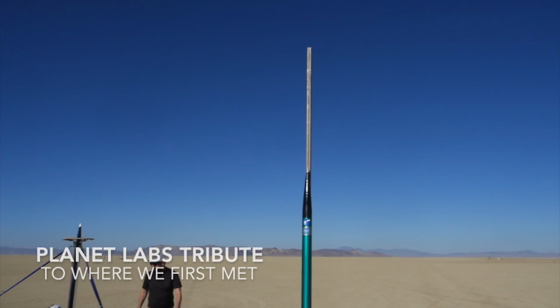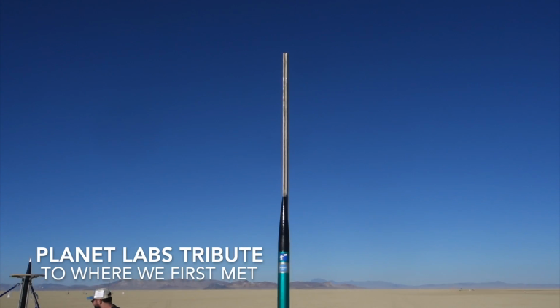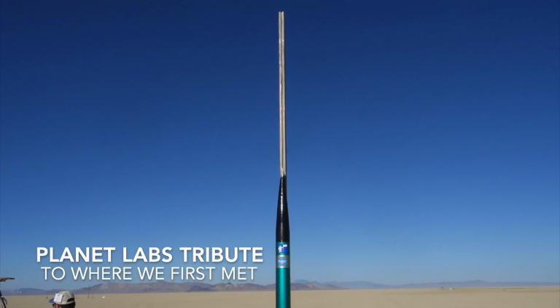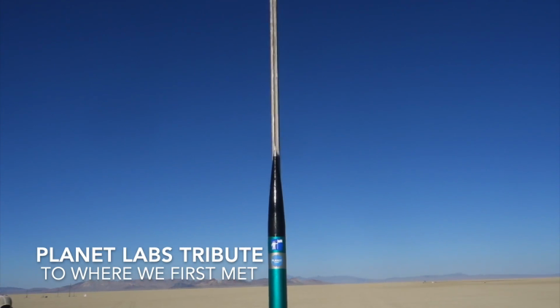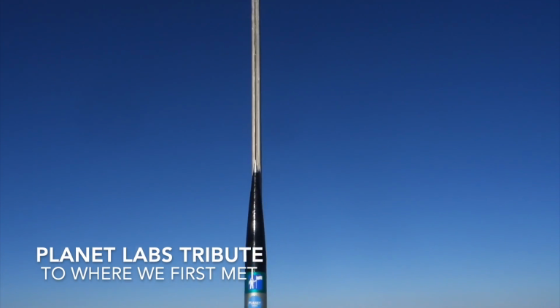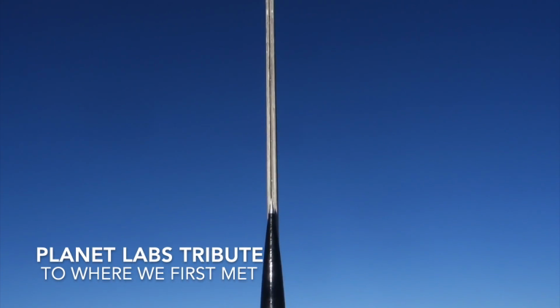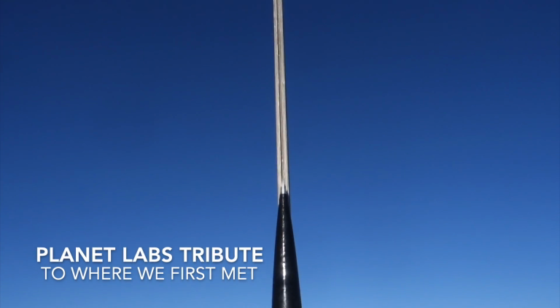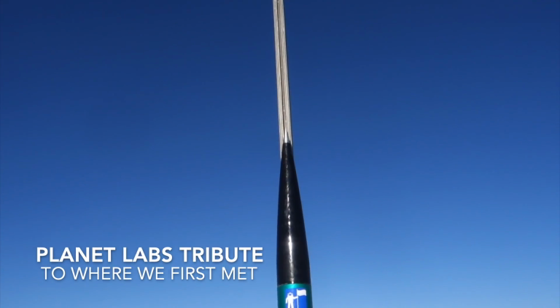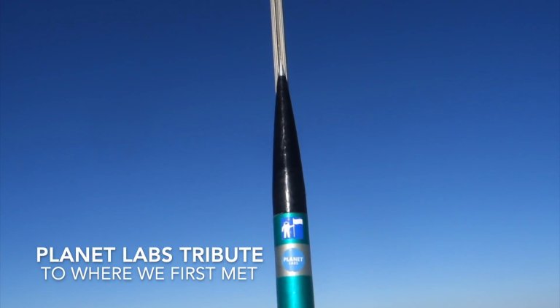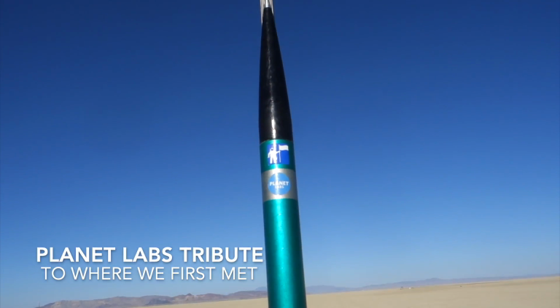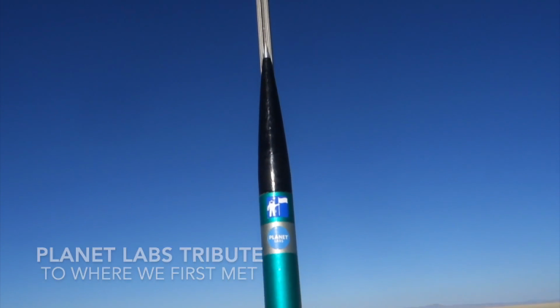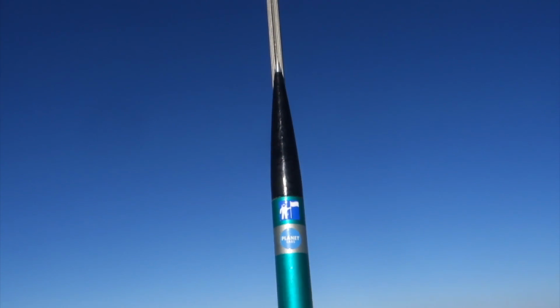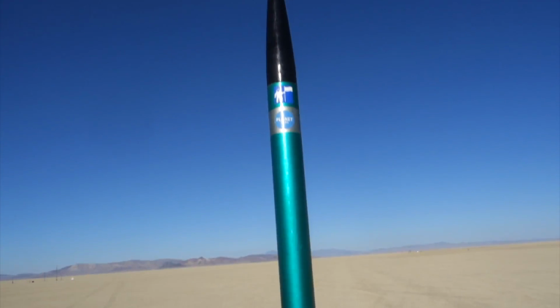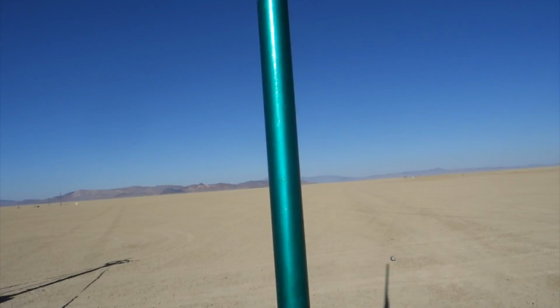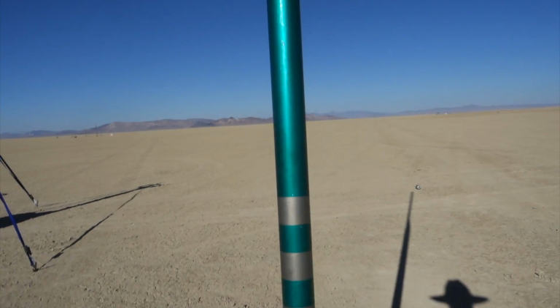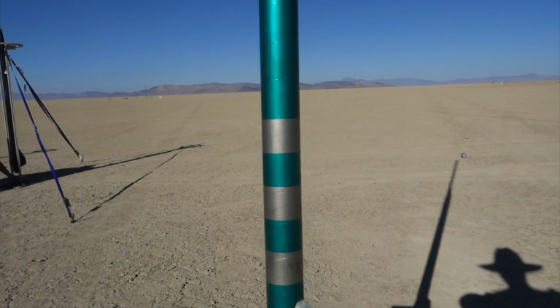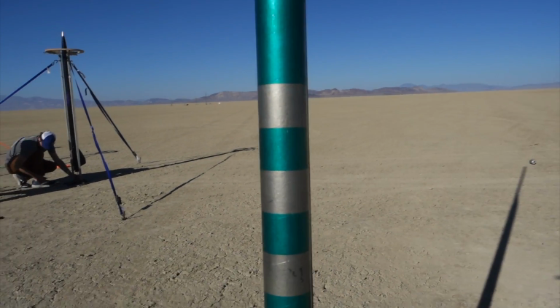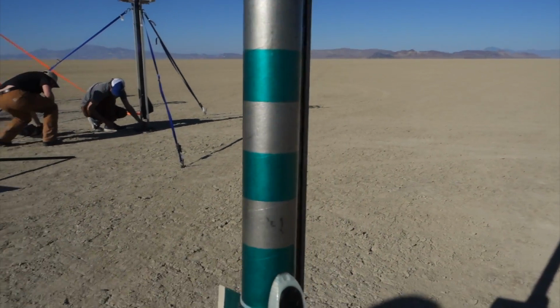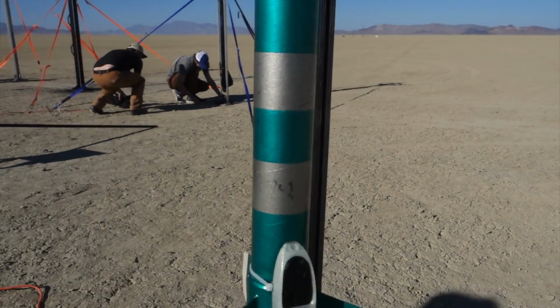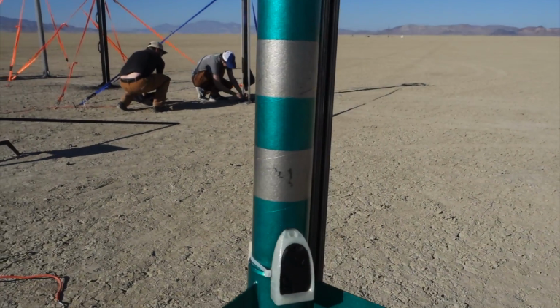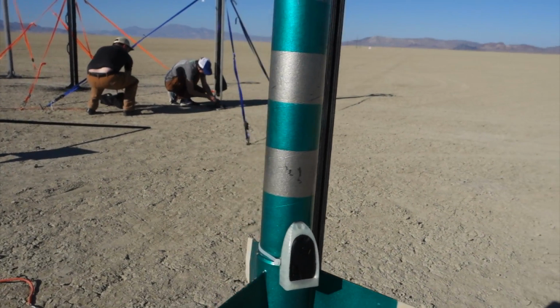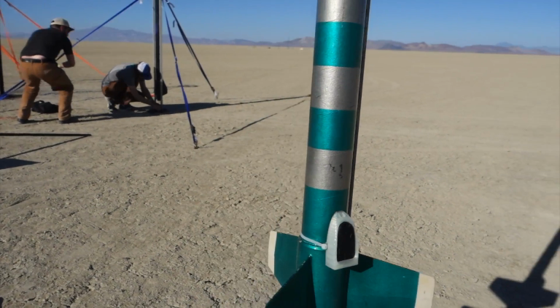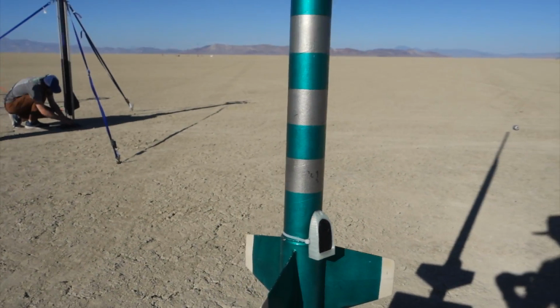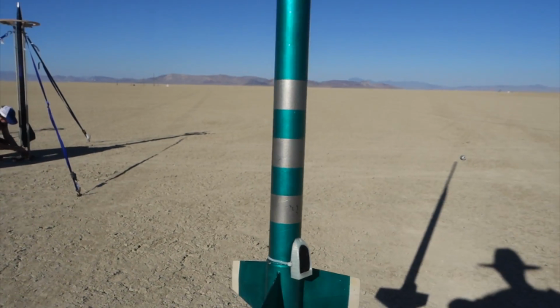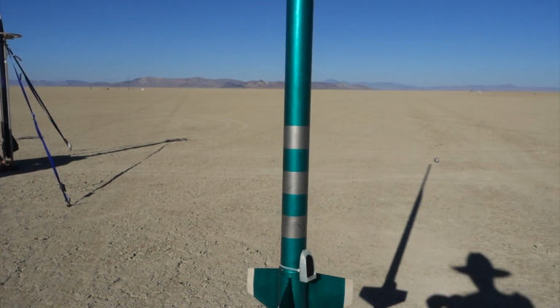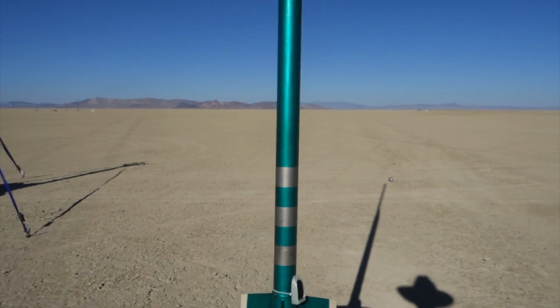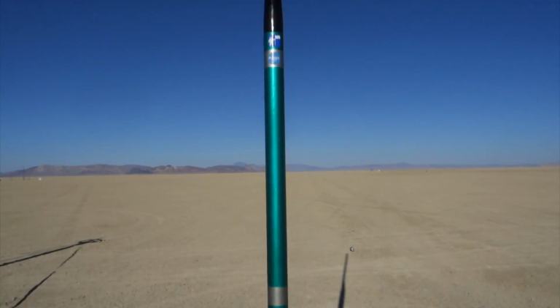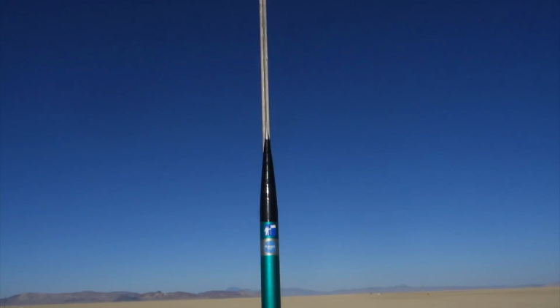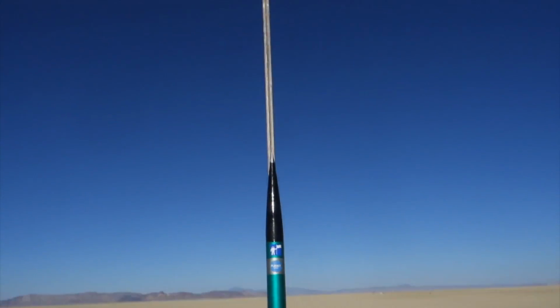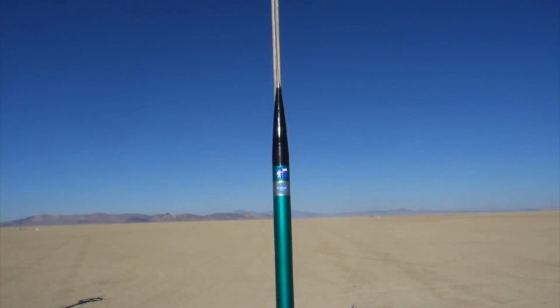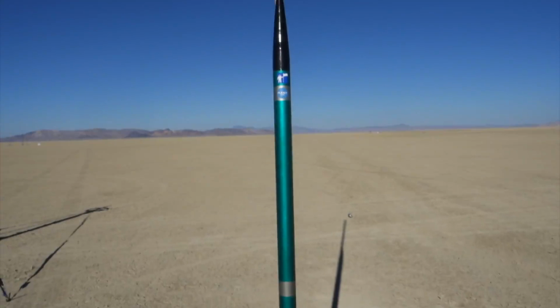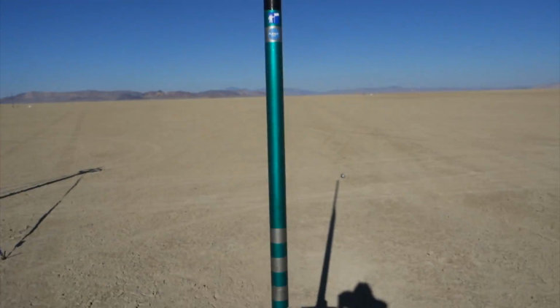This is the Planet Labs rocket, carbon fiber, fiberglass nose cone, strap-on video camera, and Sparky K454 motor. Should go pretty high — 11,000 feet is the estimate.